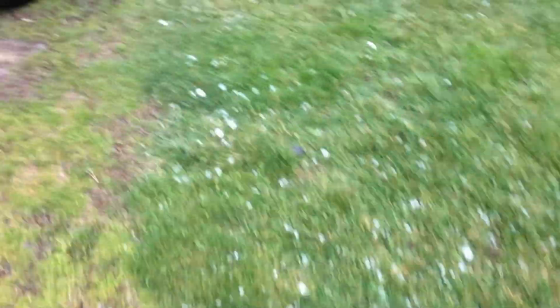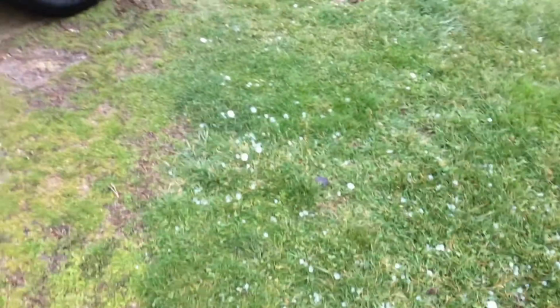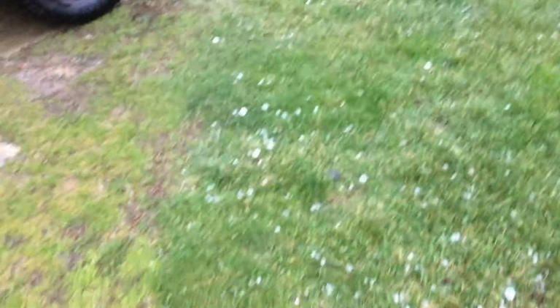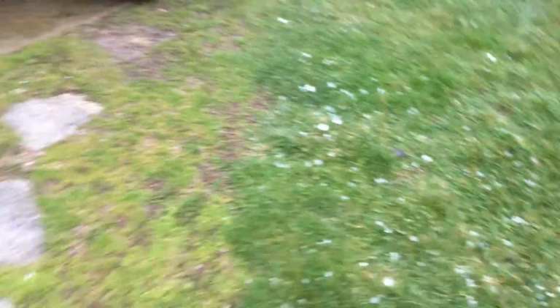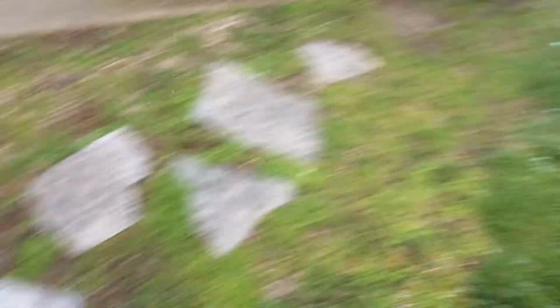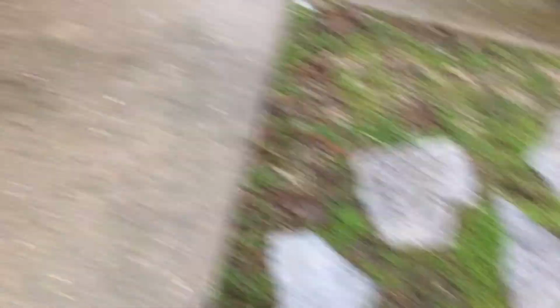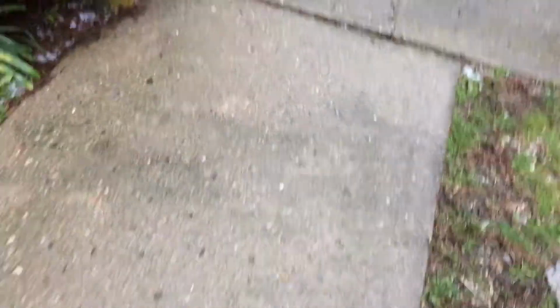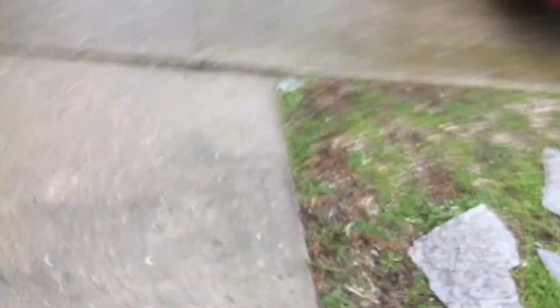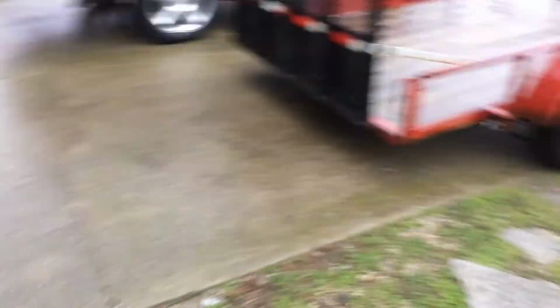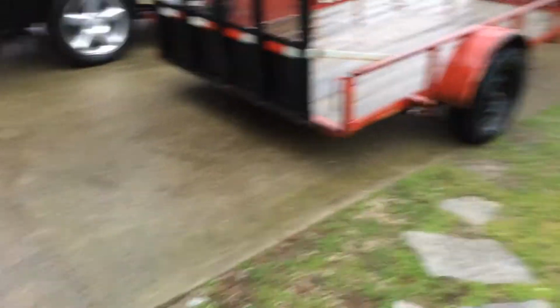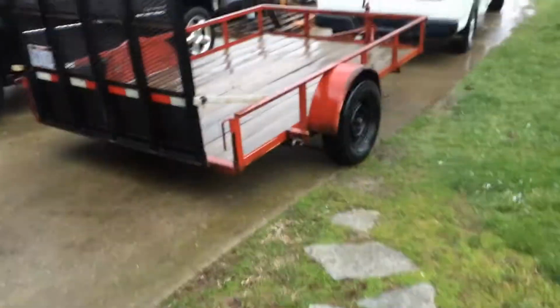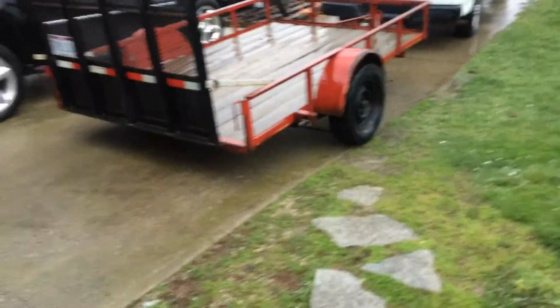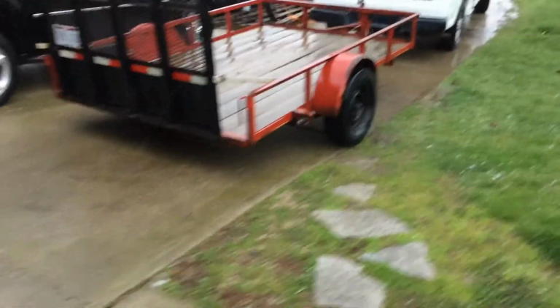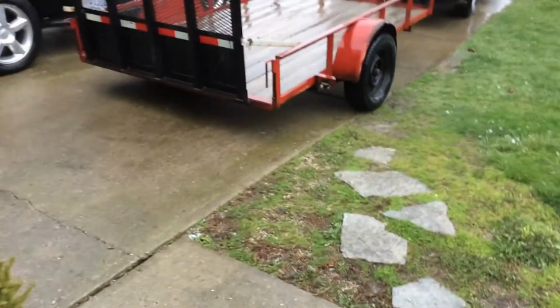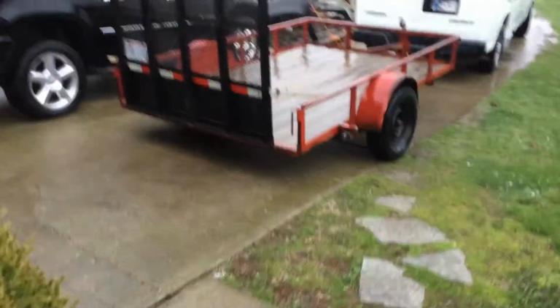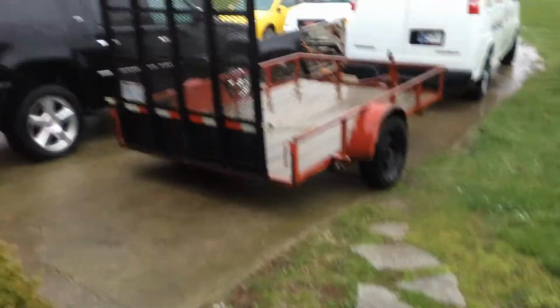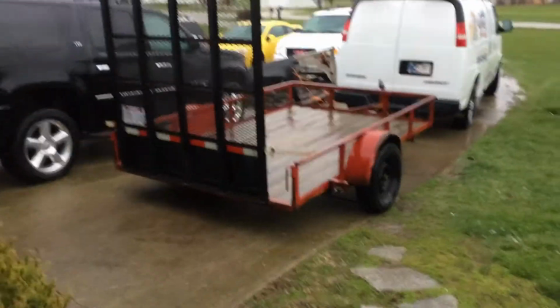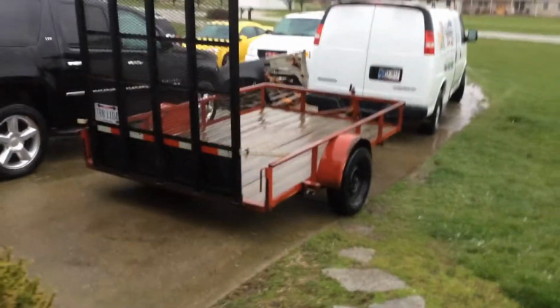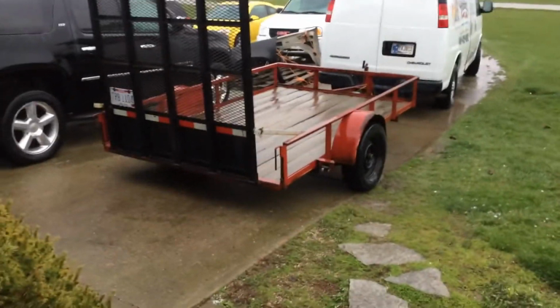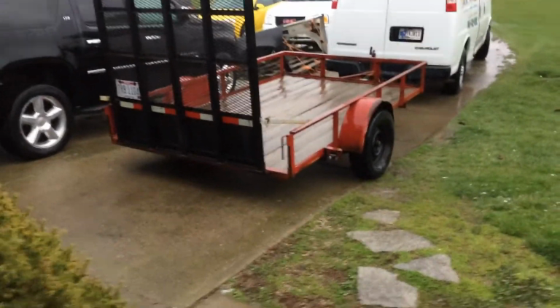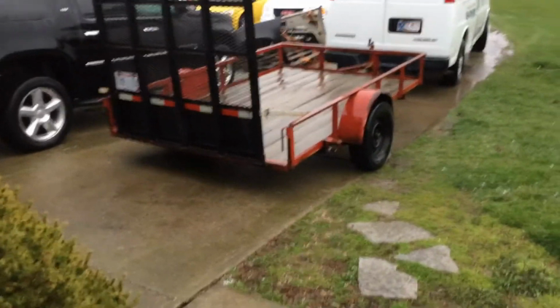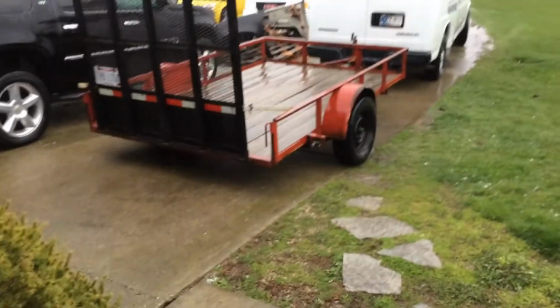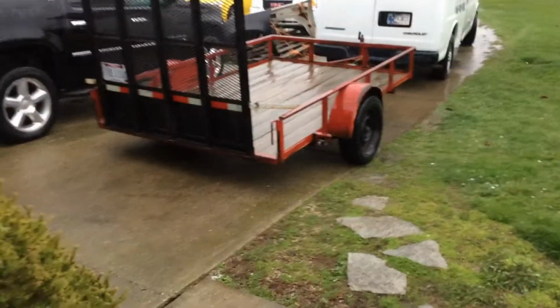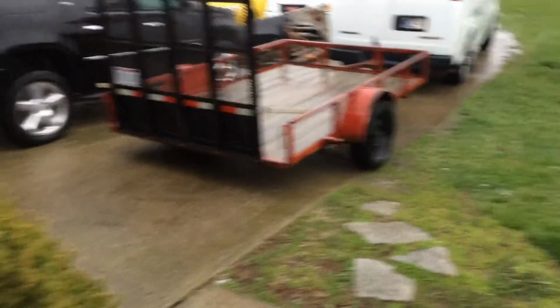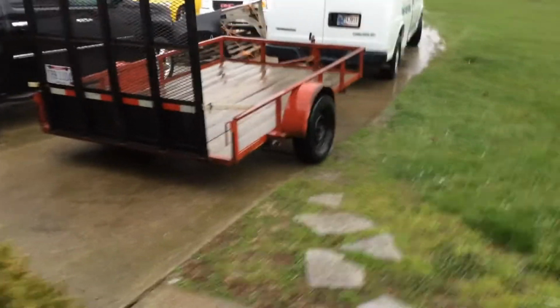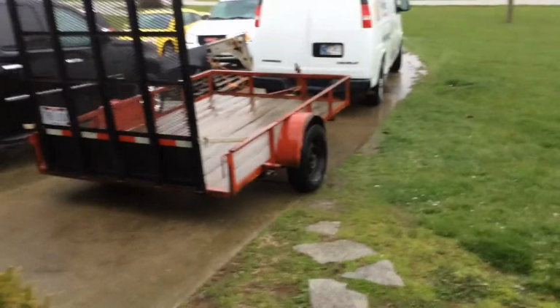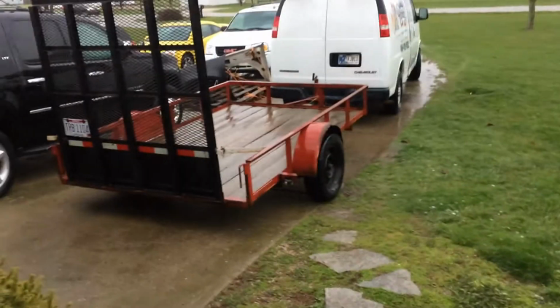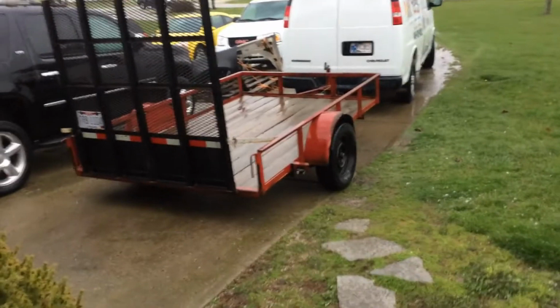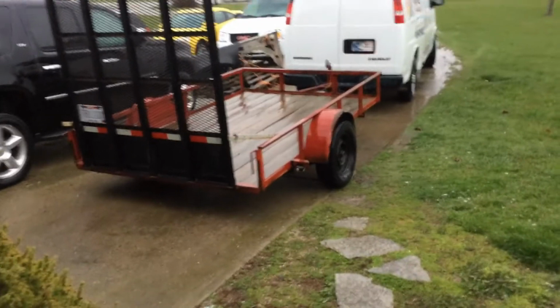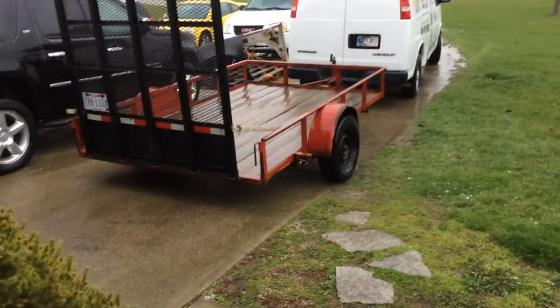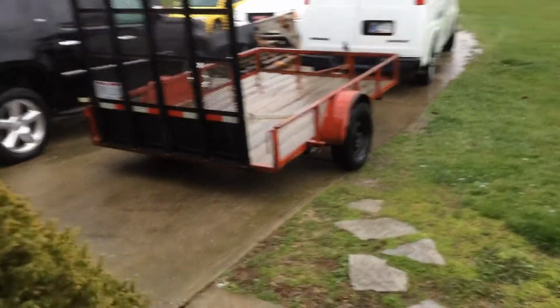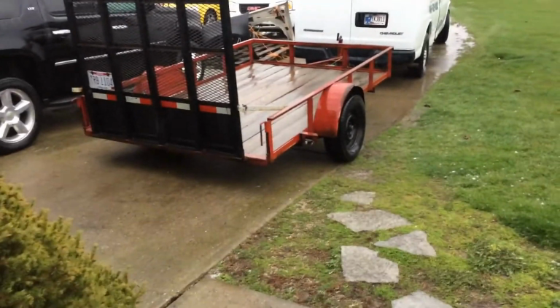Drive all the way up there and back, get that front end home. I was trying to strap it off to the pallet it came on. Man, it beat the crap out of our cars. I hope it didn't damage anything, but we'll find out.